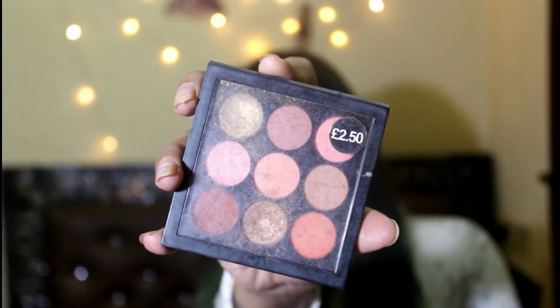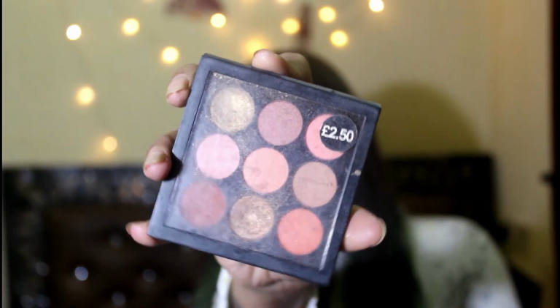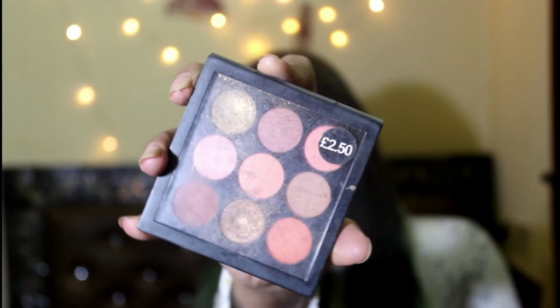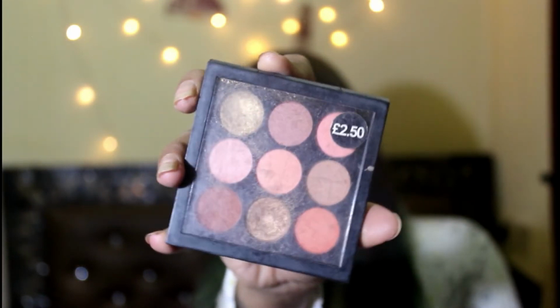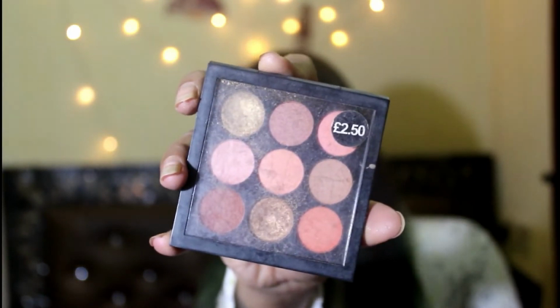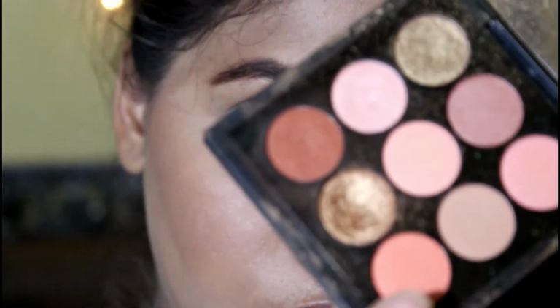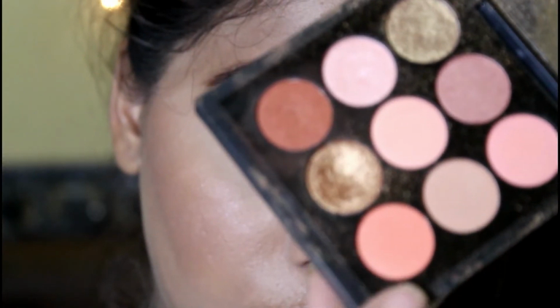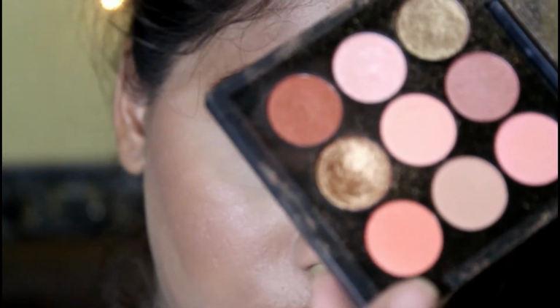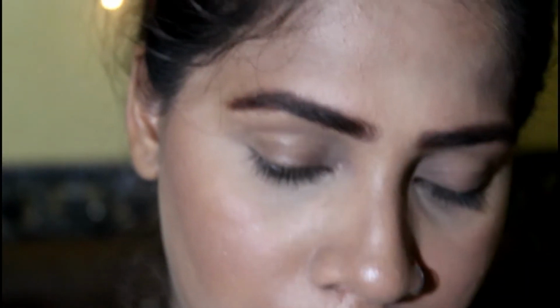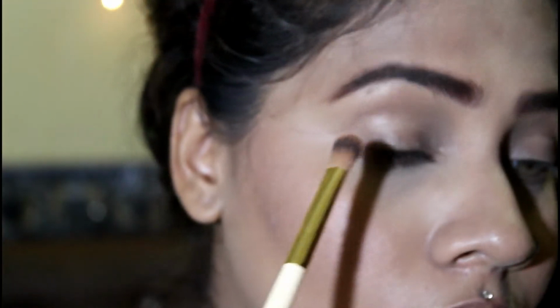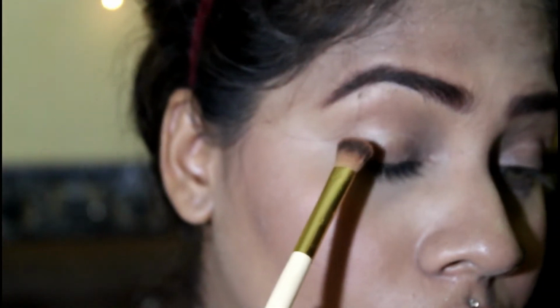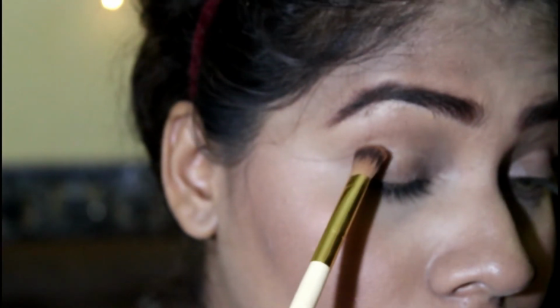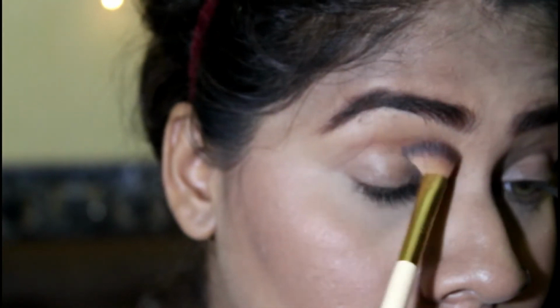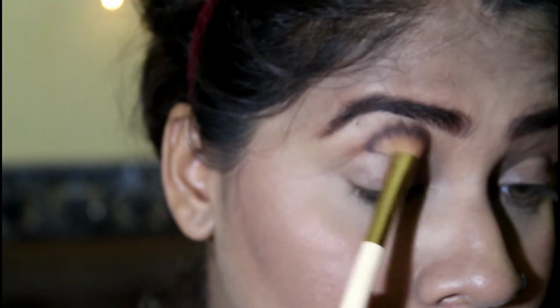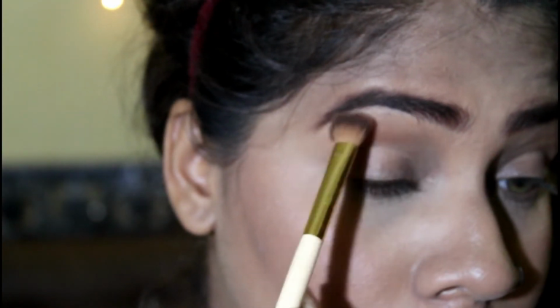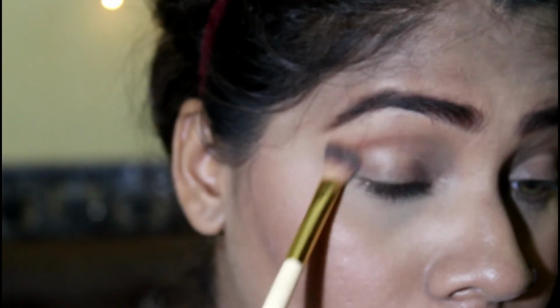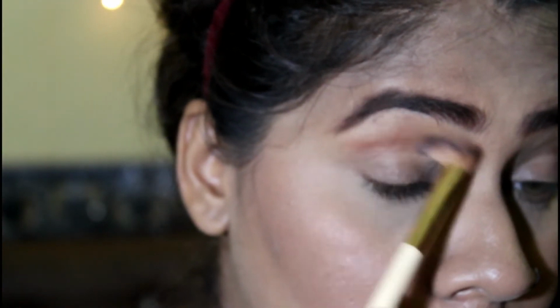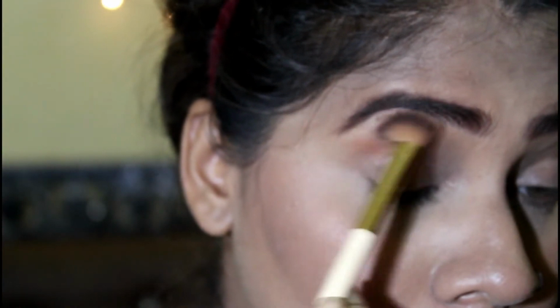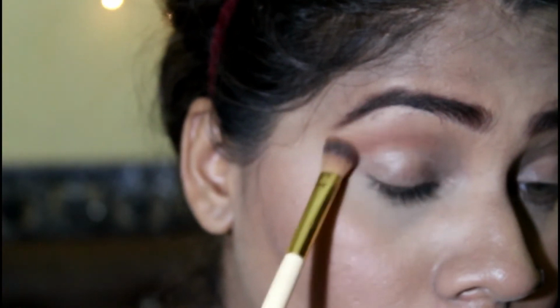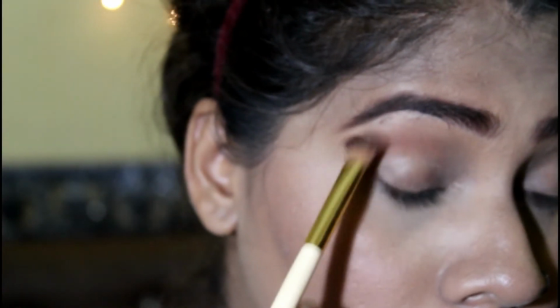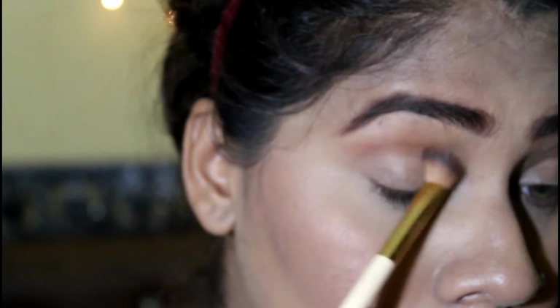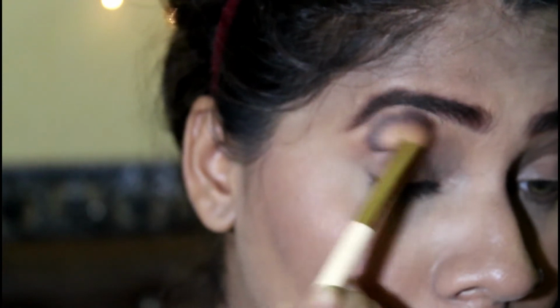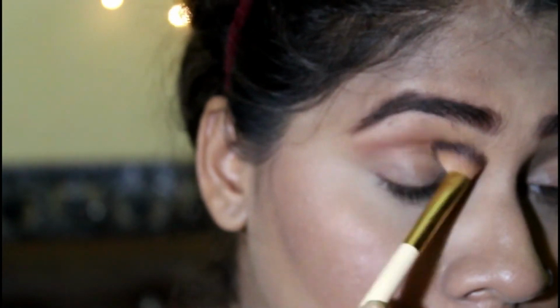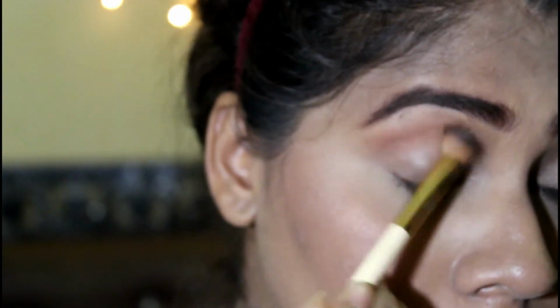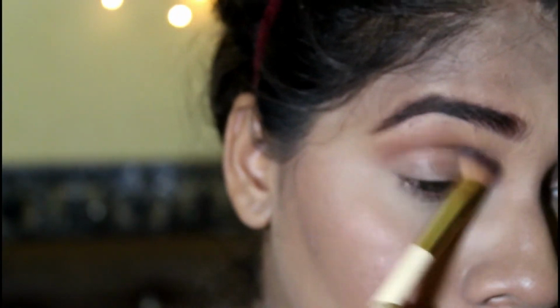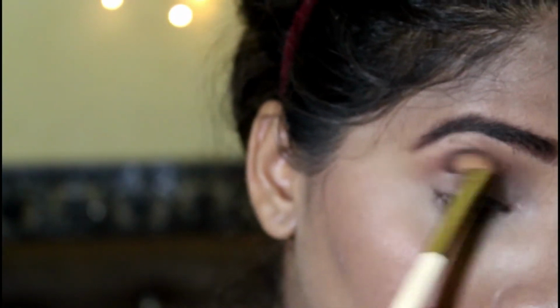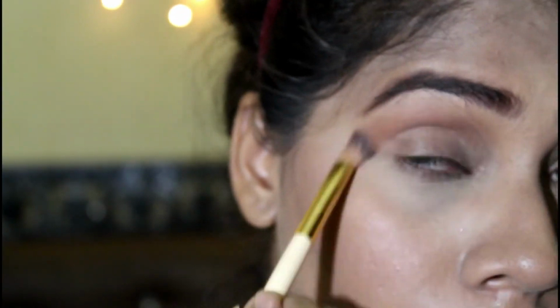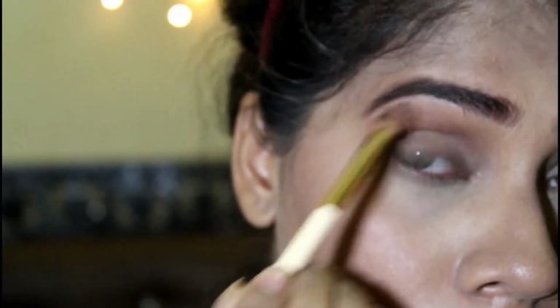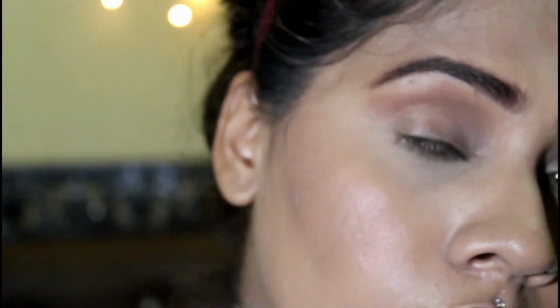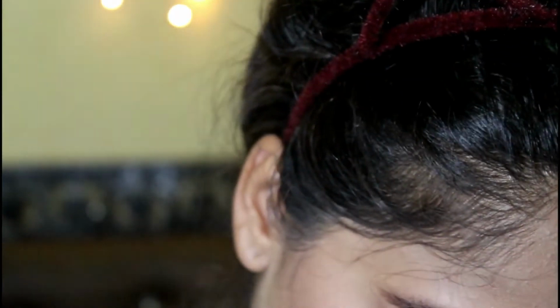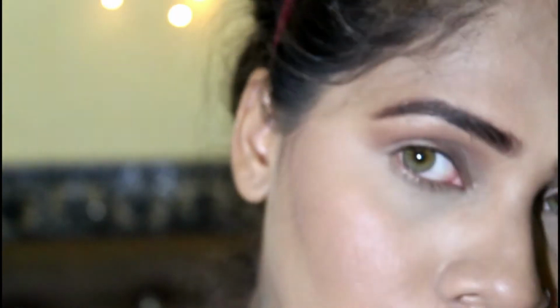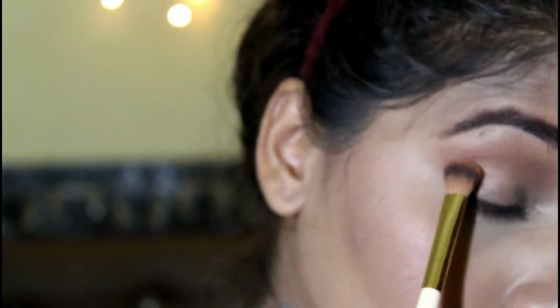Then I'm gonna take this P.S. eyeshadow palette. I'm gonna take the peachy shade and put it above my crease line as my transition shade, and I'm gonna blend that out really nicely so it looks seamless.